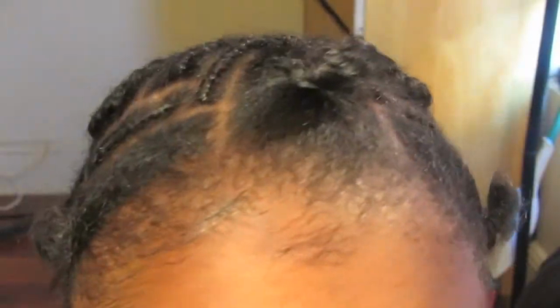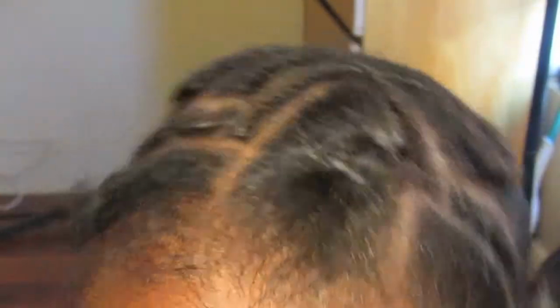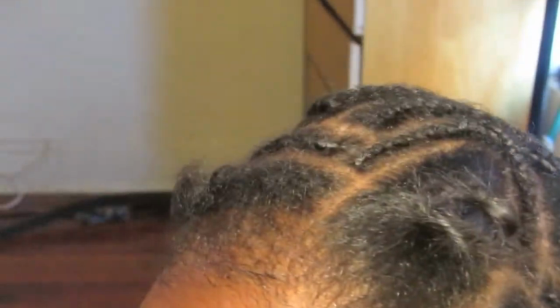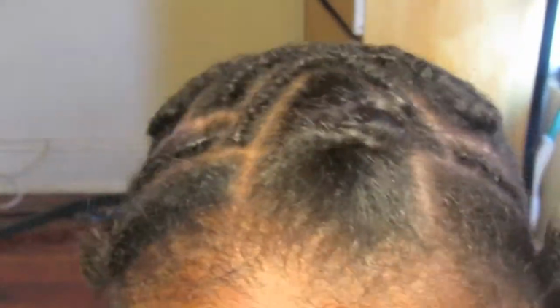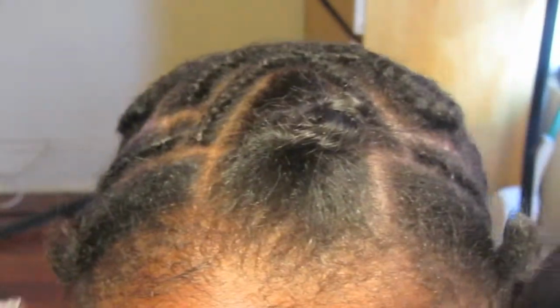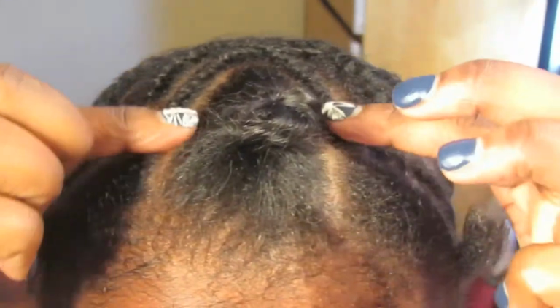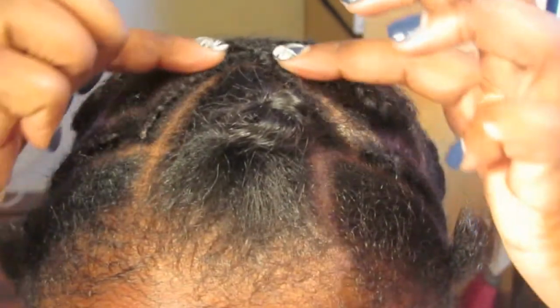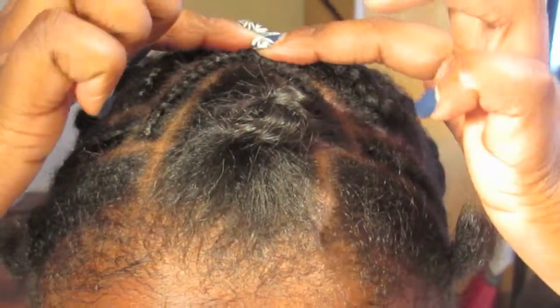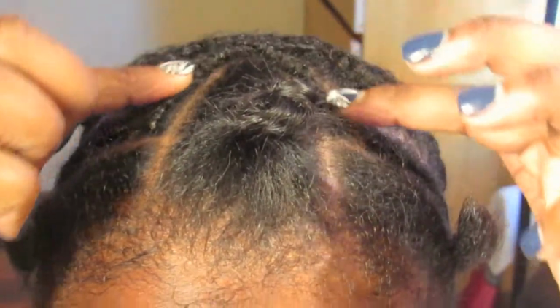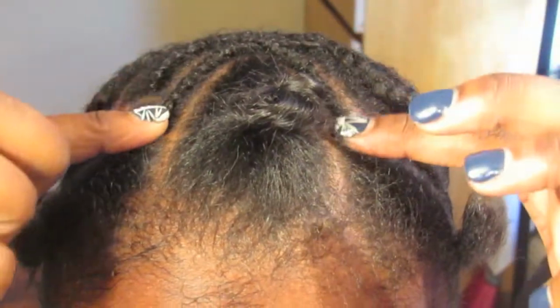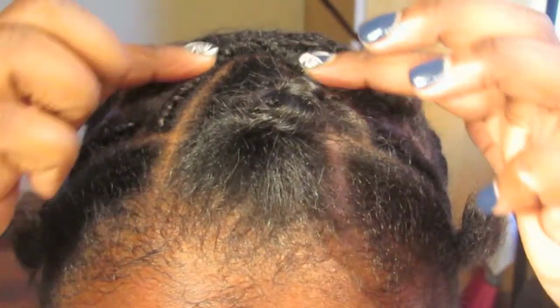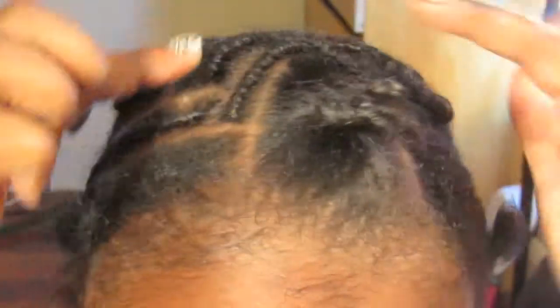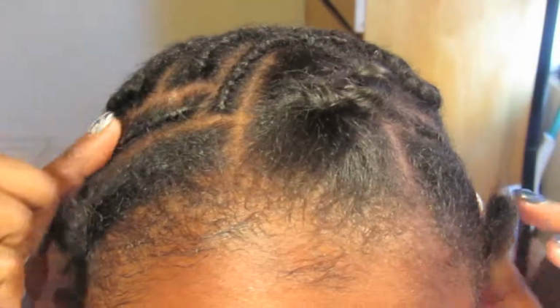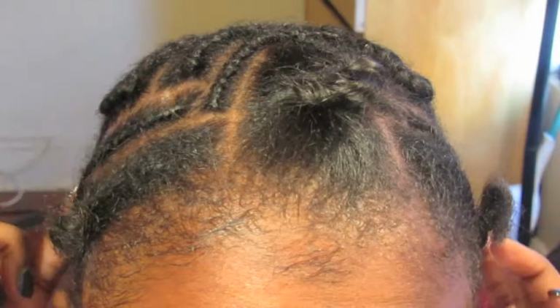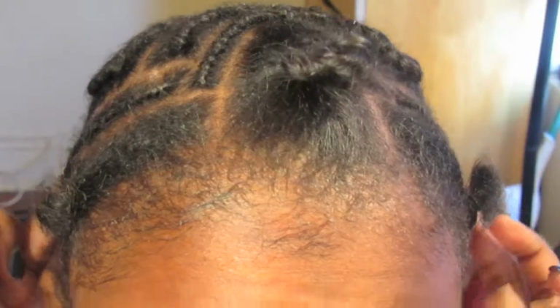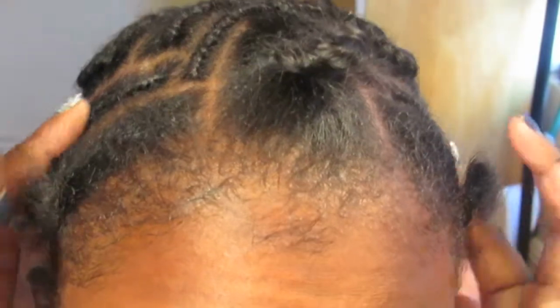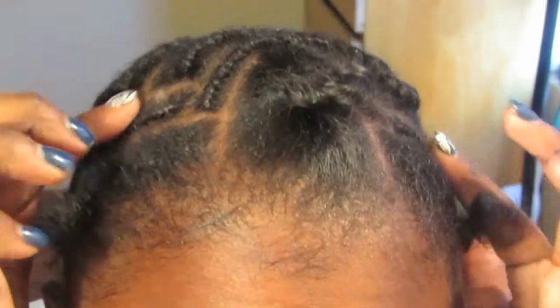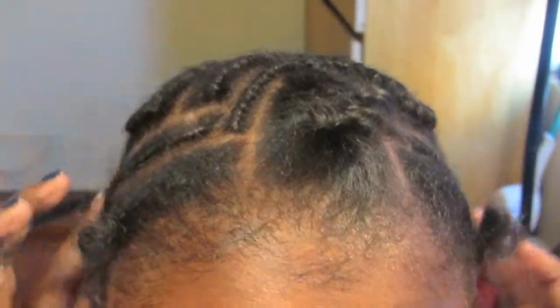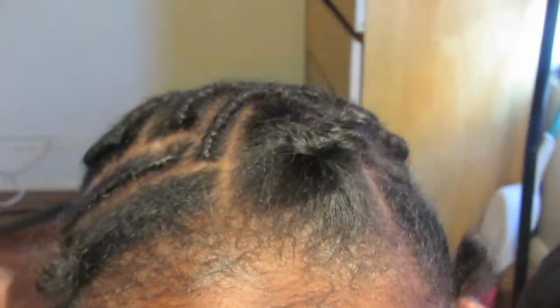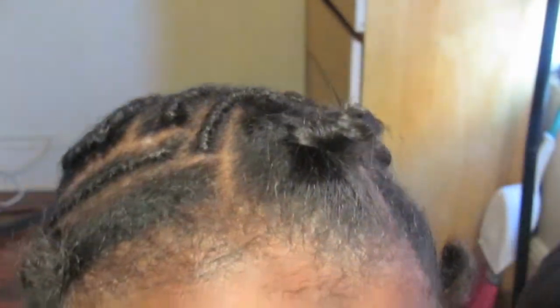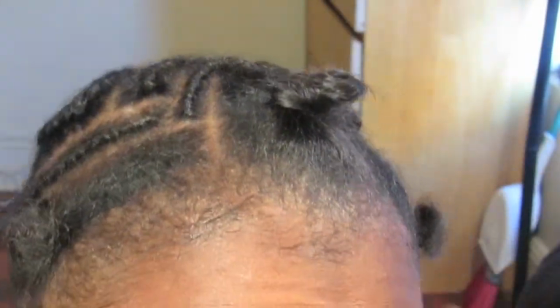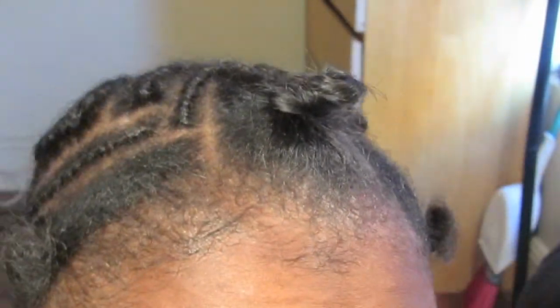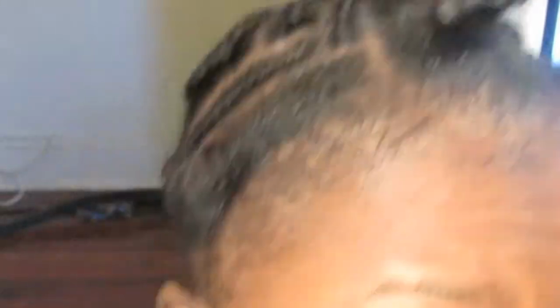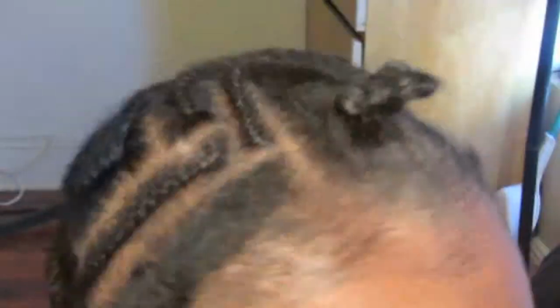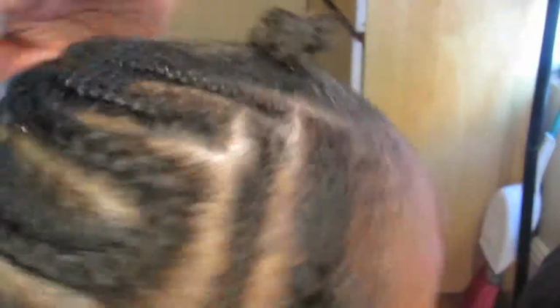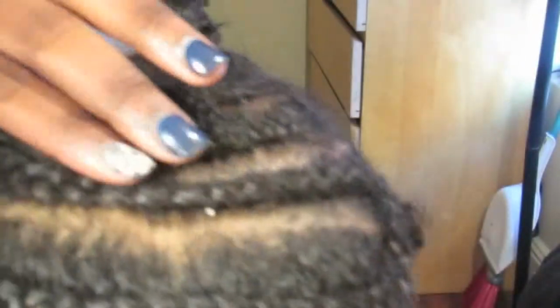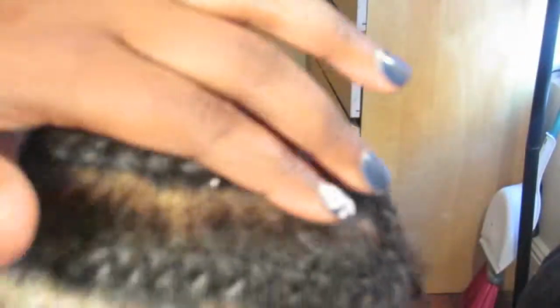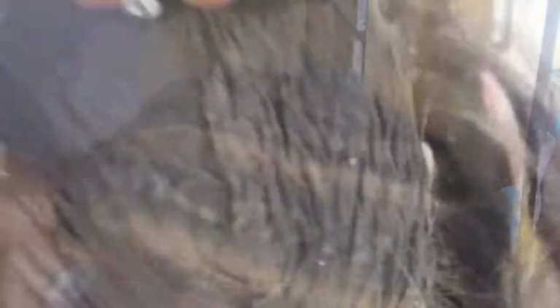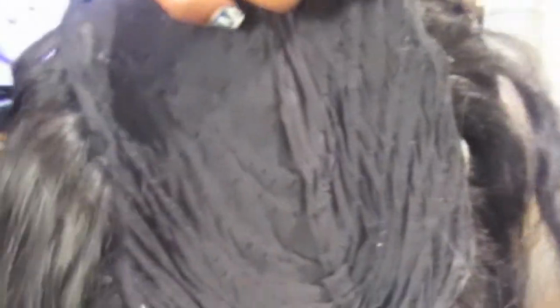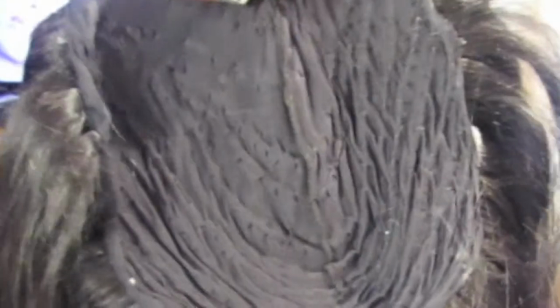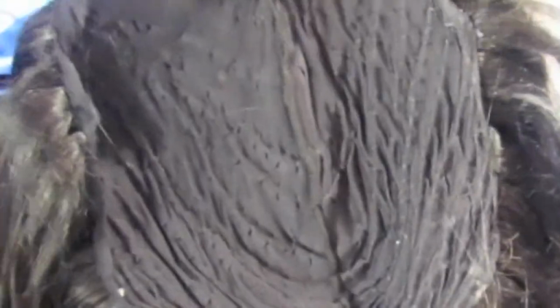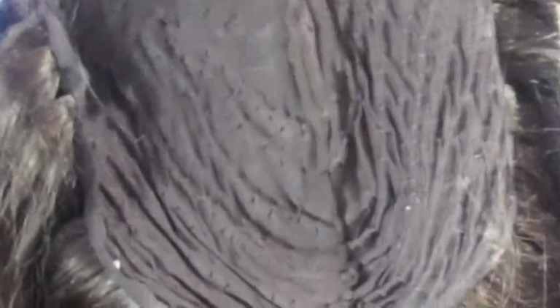This is my braiding pattern for when I install U-part wigs. I try to keep minimal layers as possible. The back of my head is just a braid into an S shape.